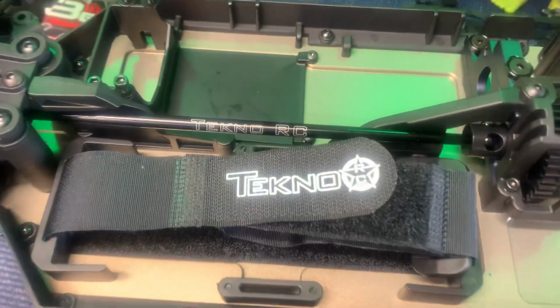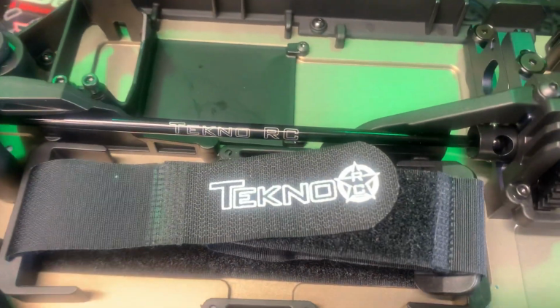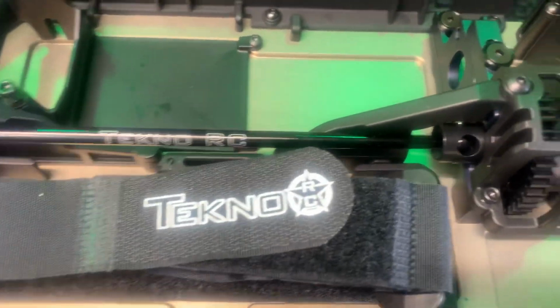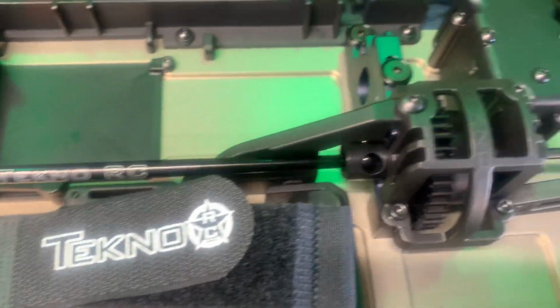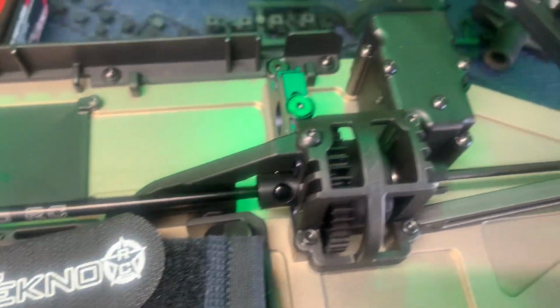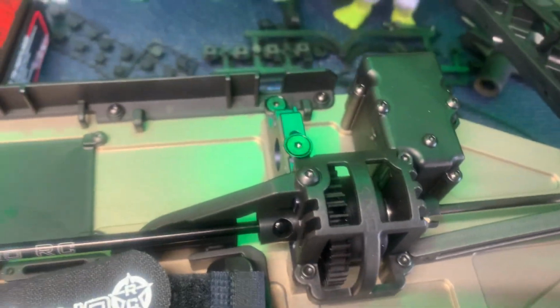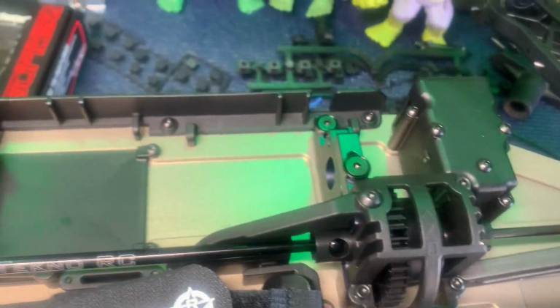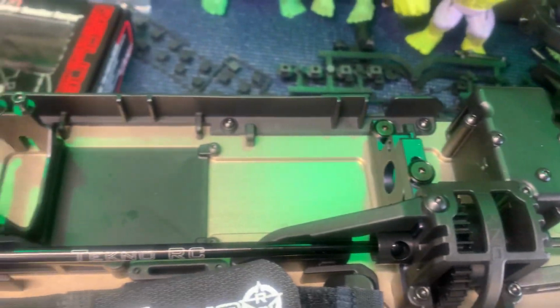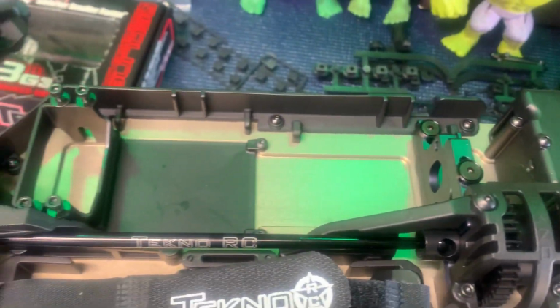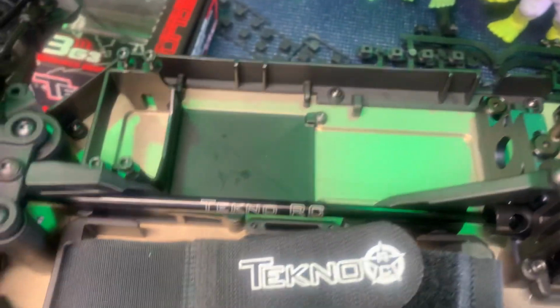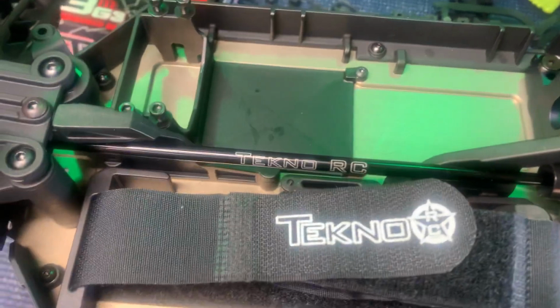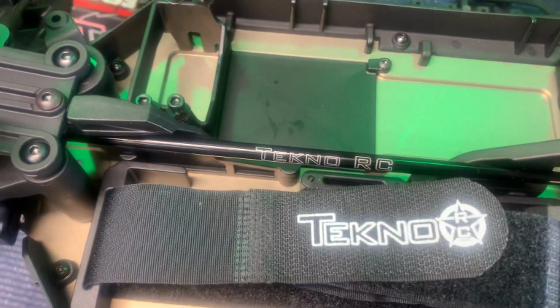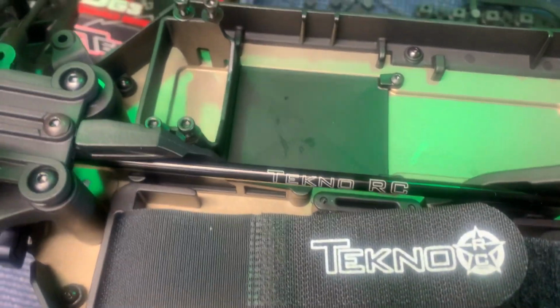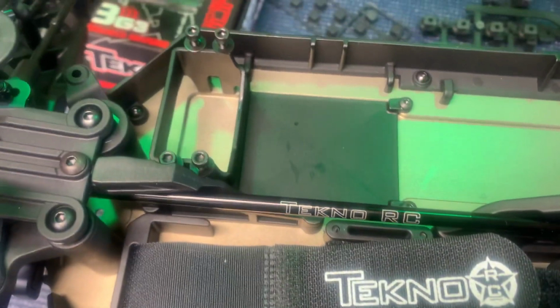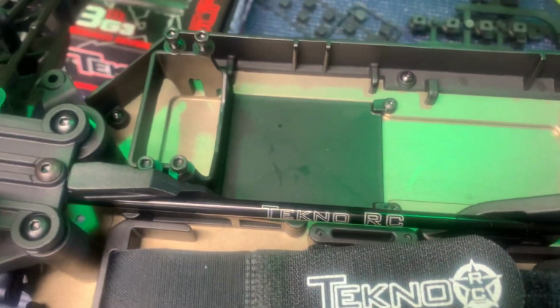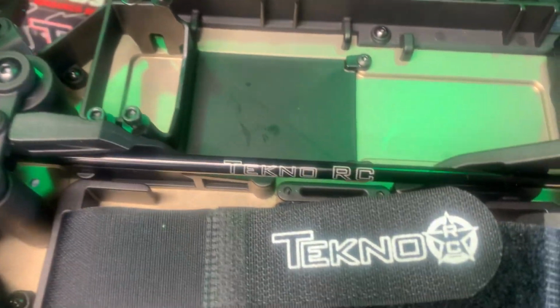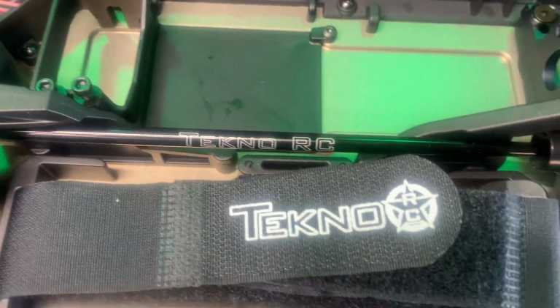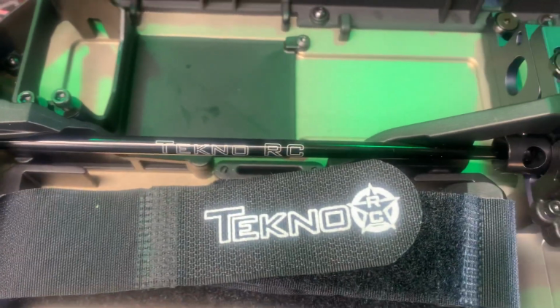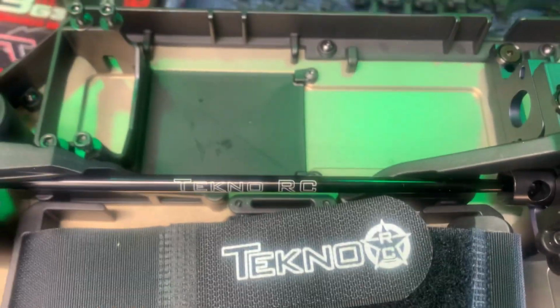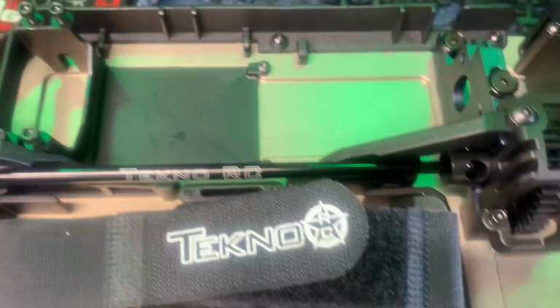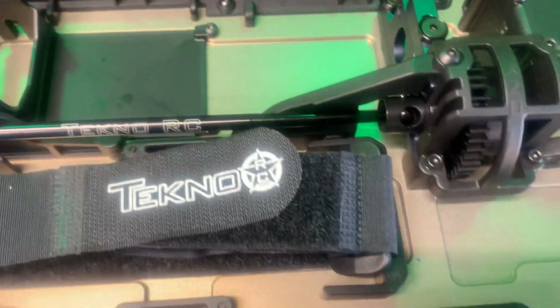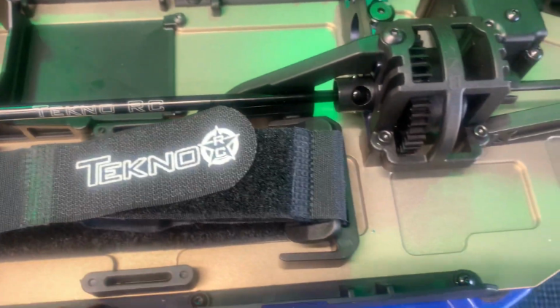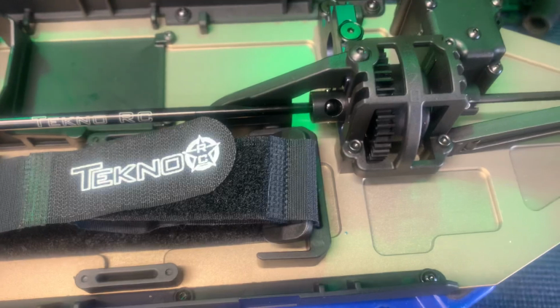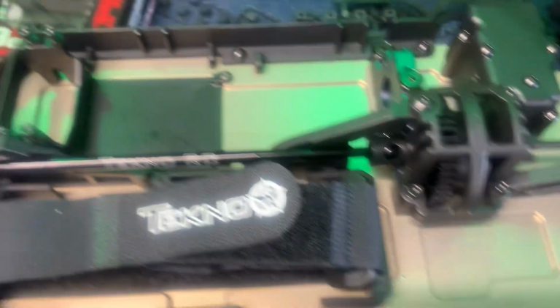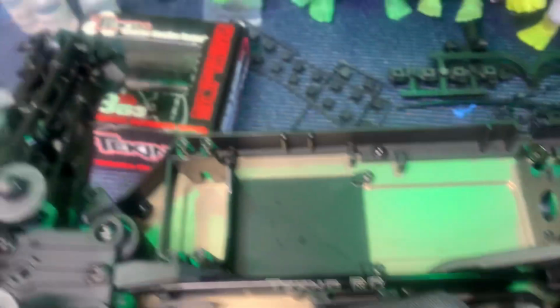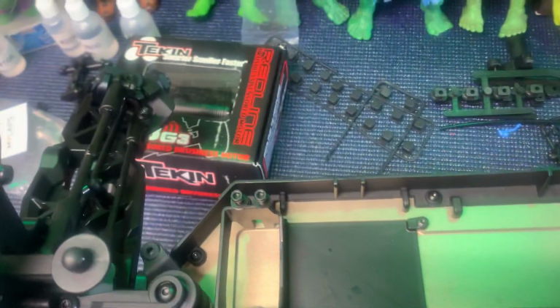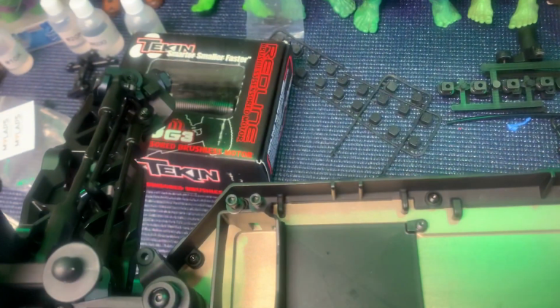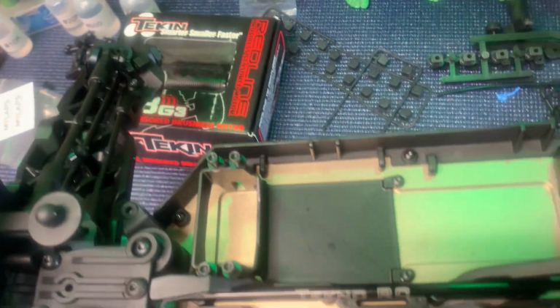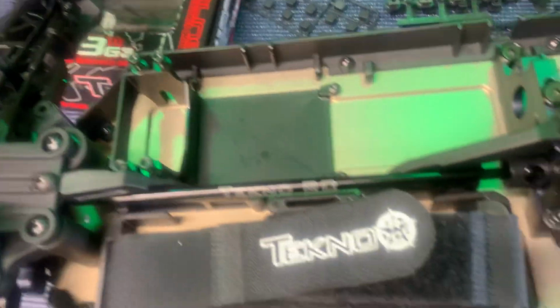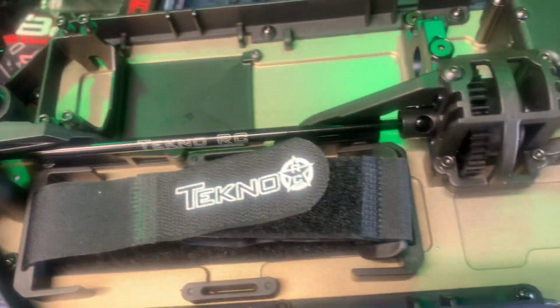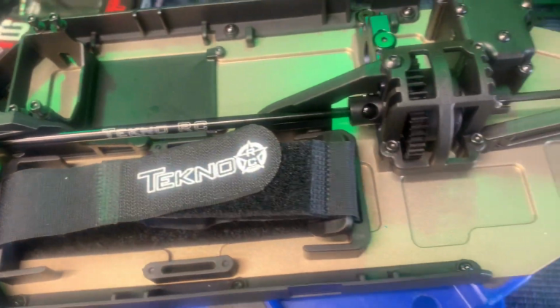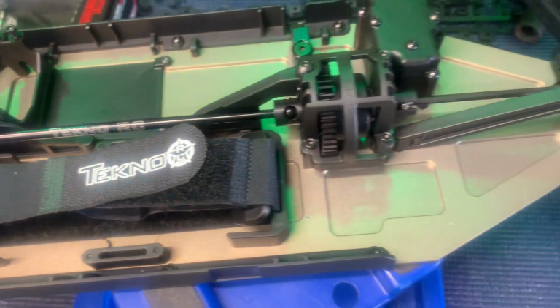Techno Takeover! I just gotta get my servo still, and my ESC's on order. I got the motor right there — Teakin baby.